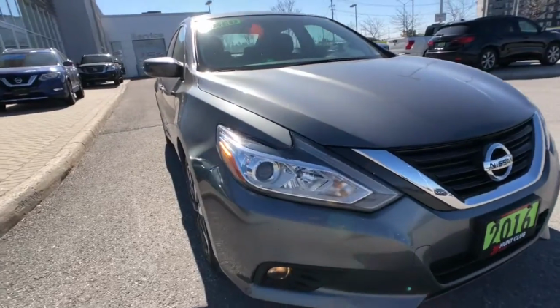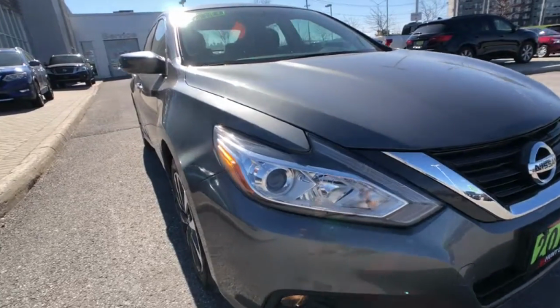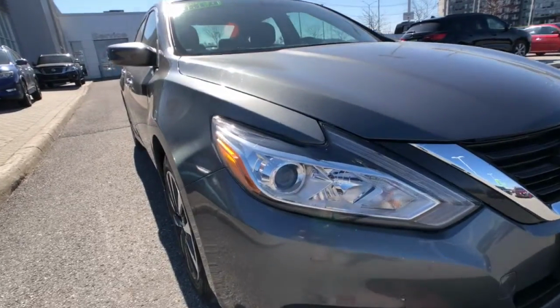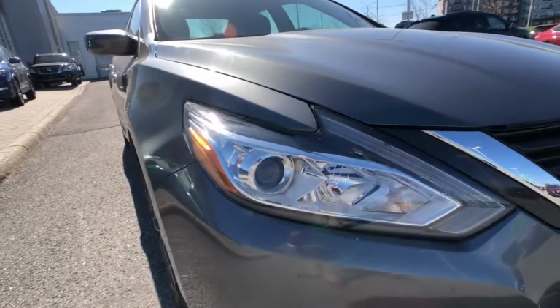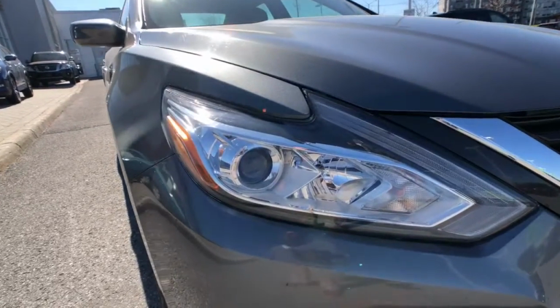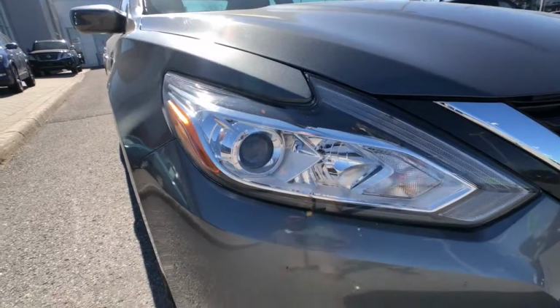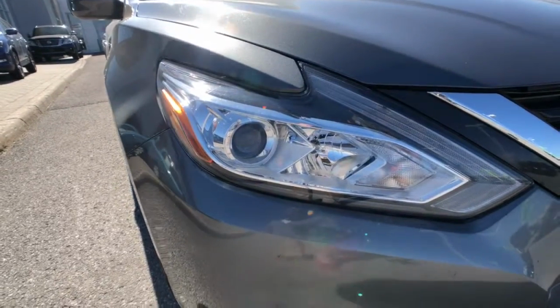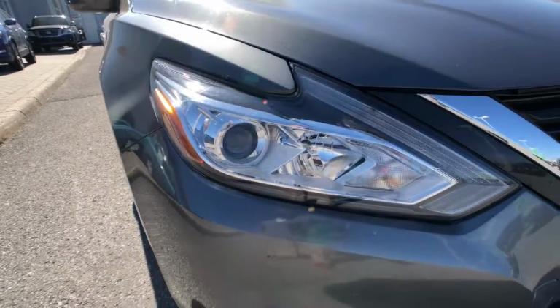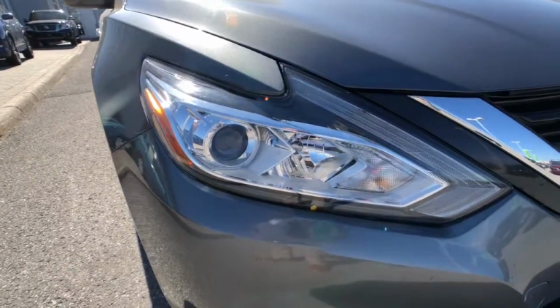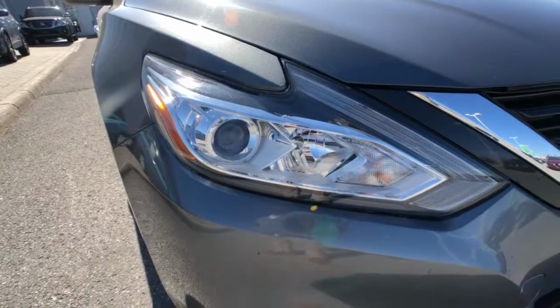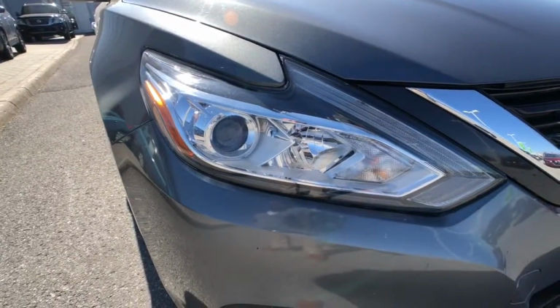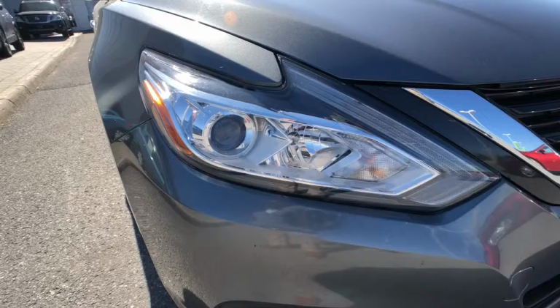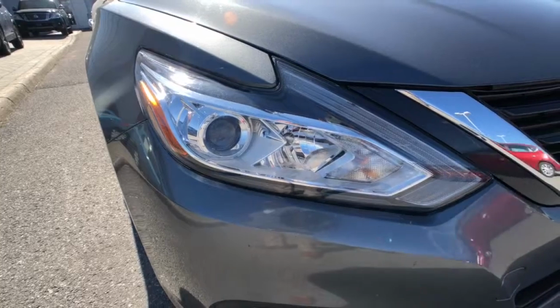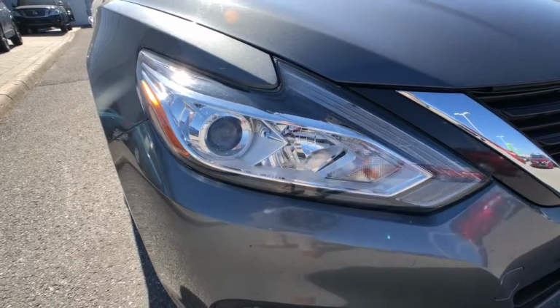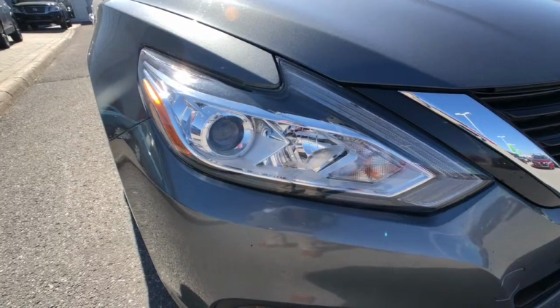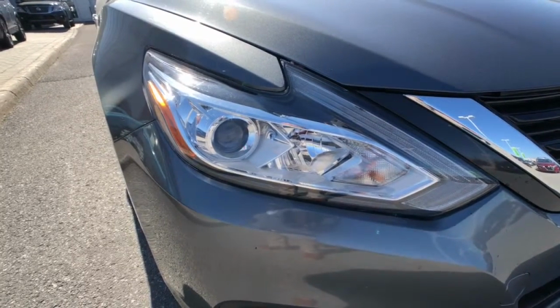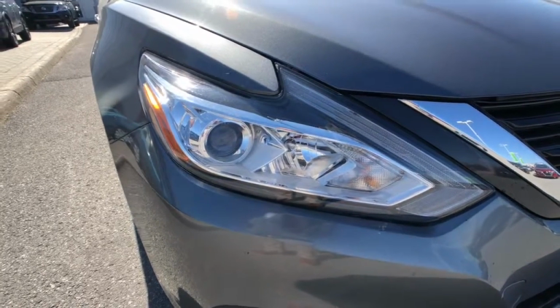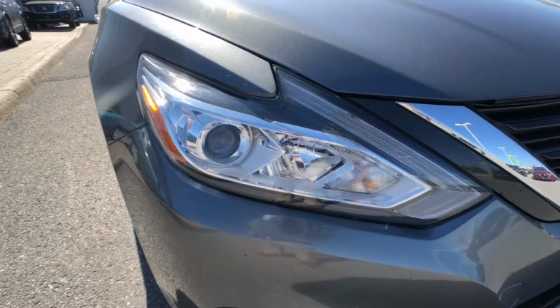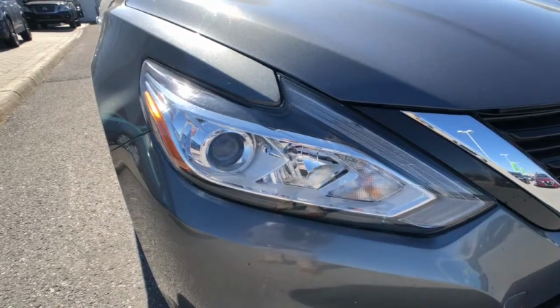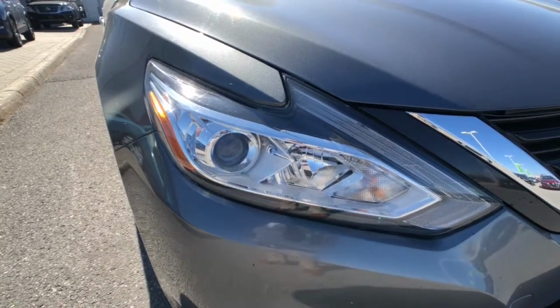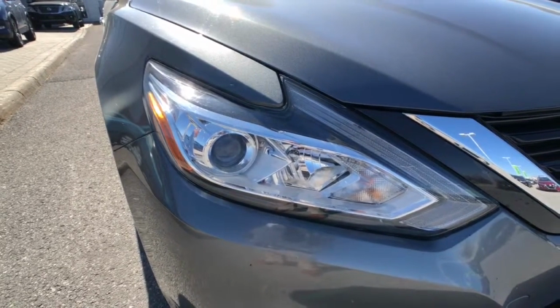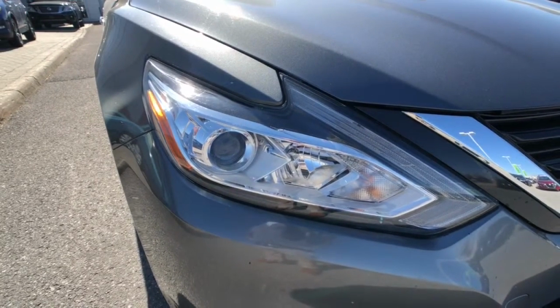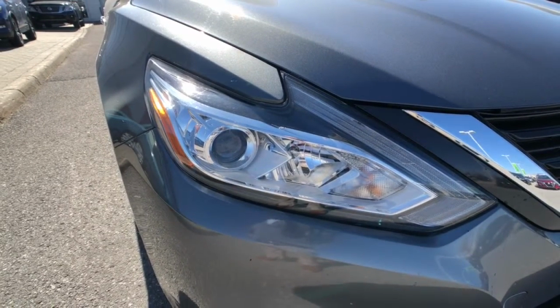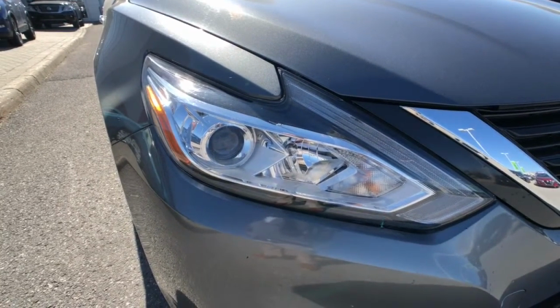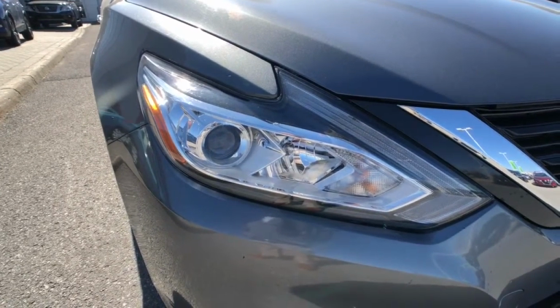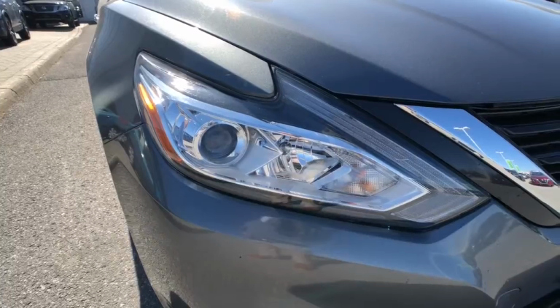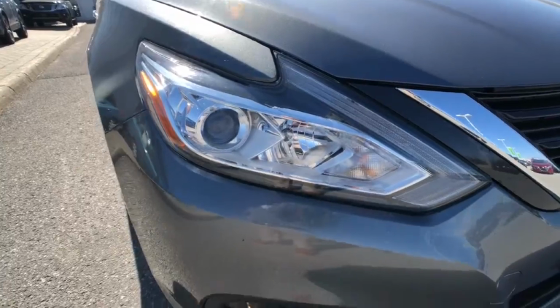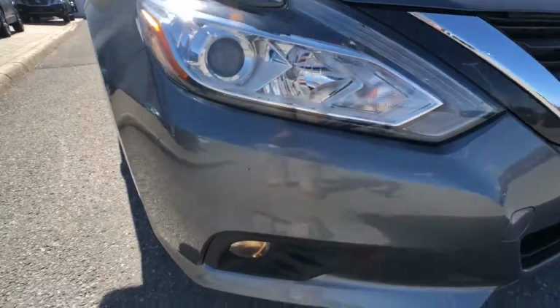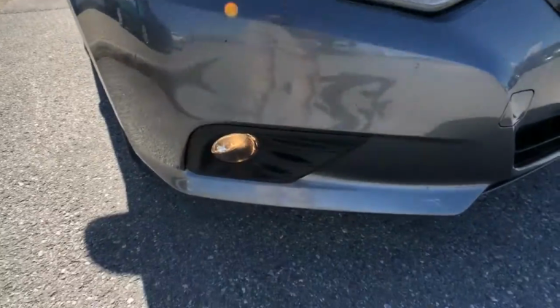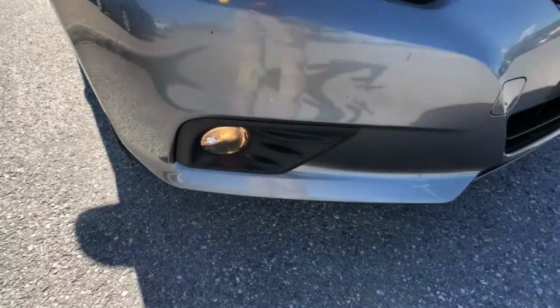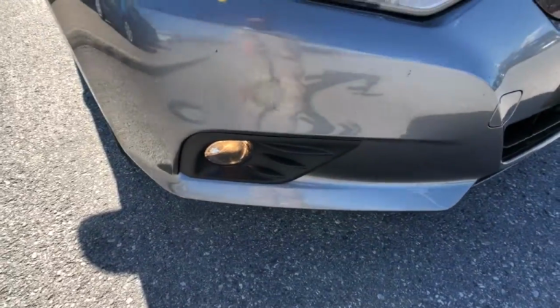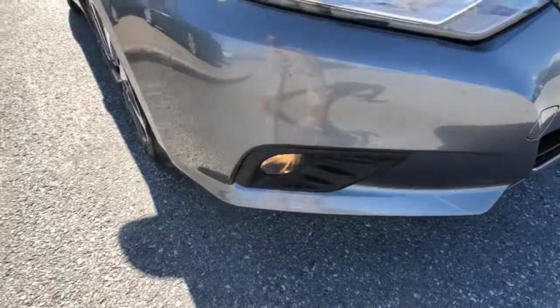Starting with the front of the vehicle right here, you can see great style including the updated refresh look for the 2016 model year. You've got that nice LED swoosh light on the outside of your lighting system, those beautiful projector headlights, and just down below a nice set of fog lights.